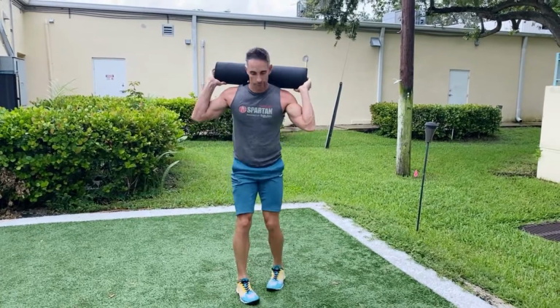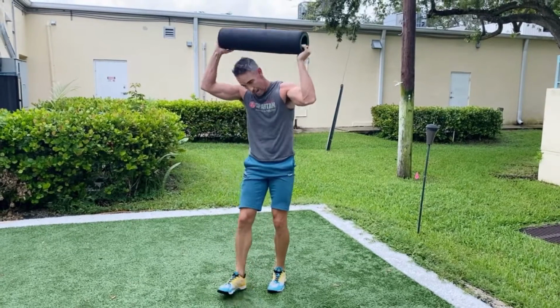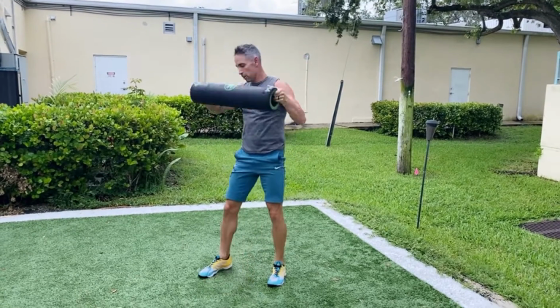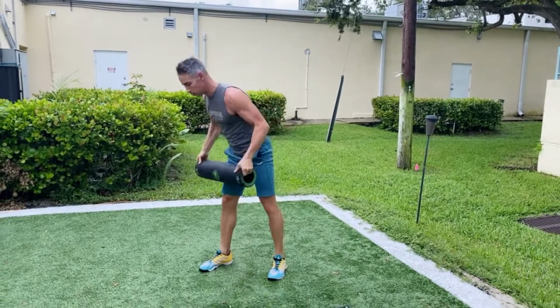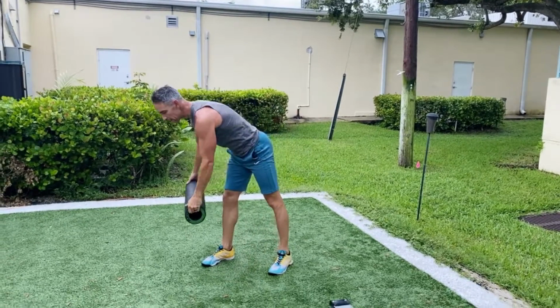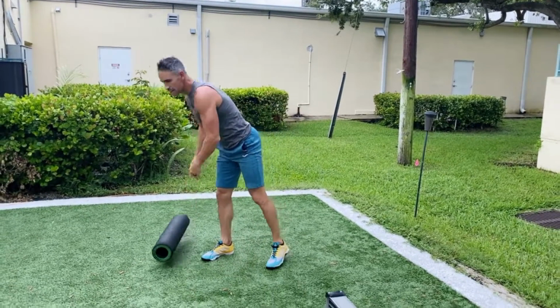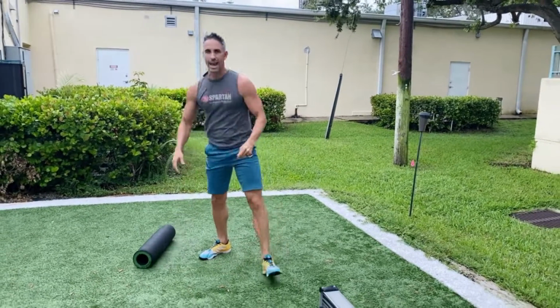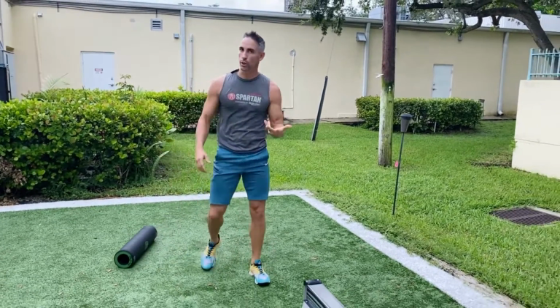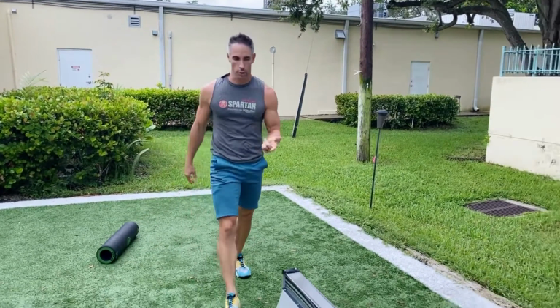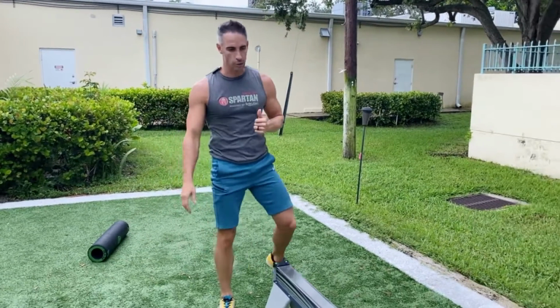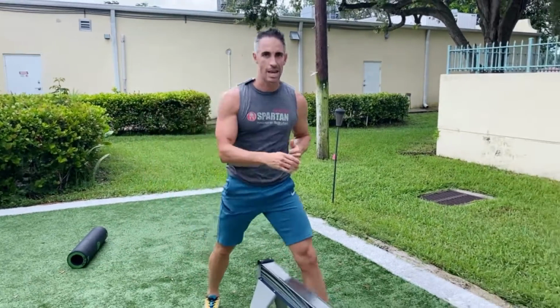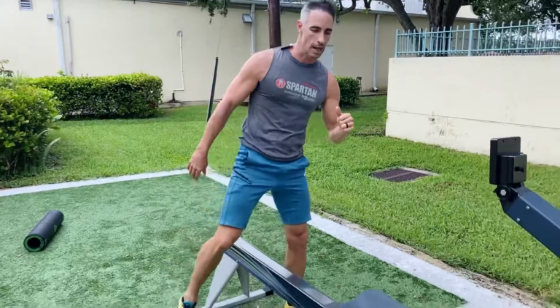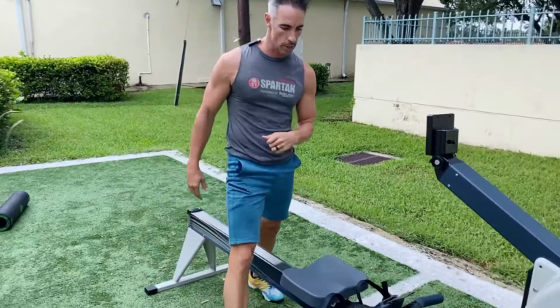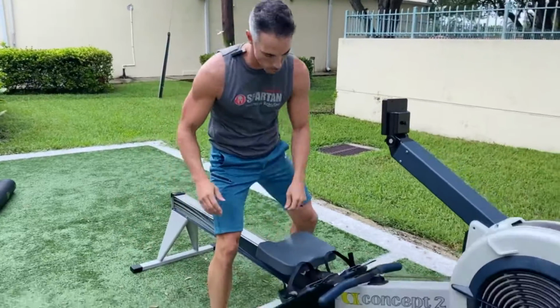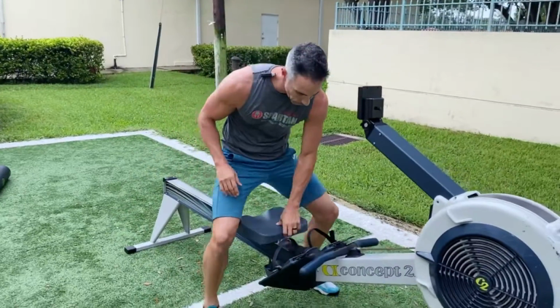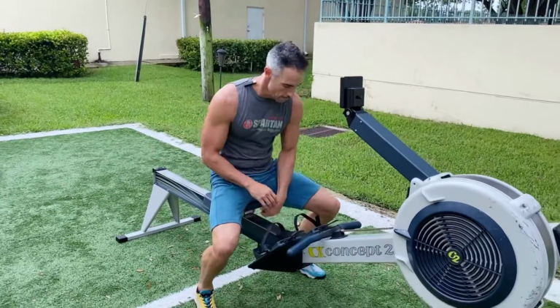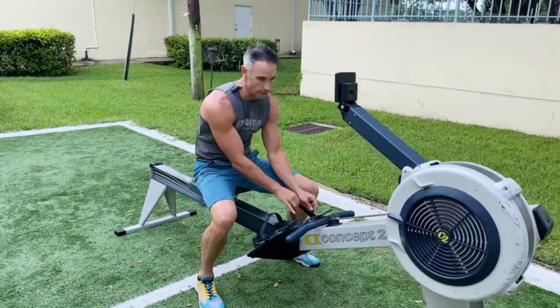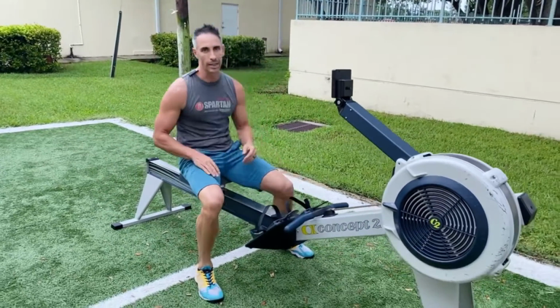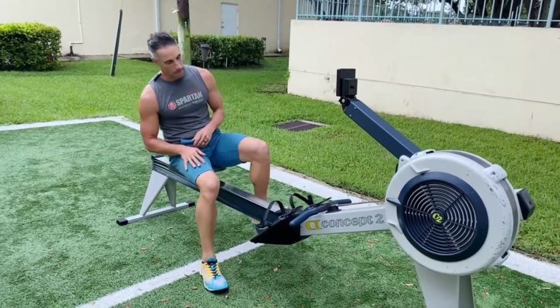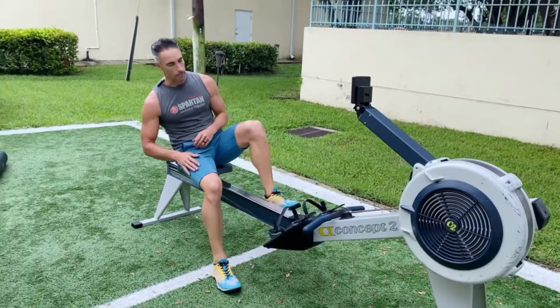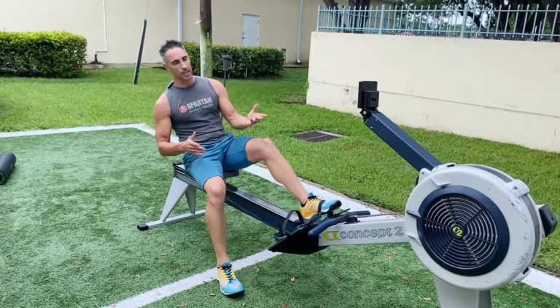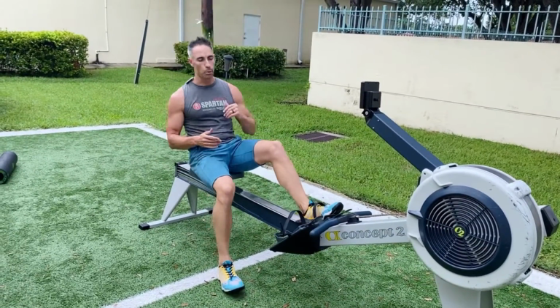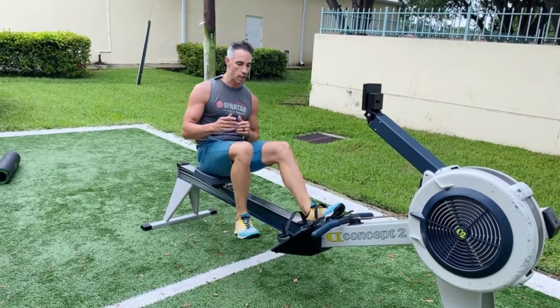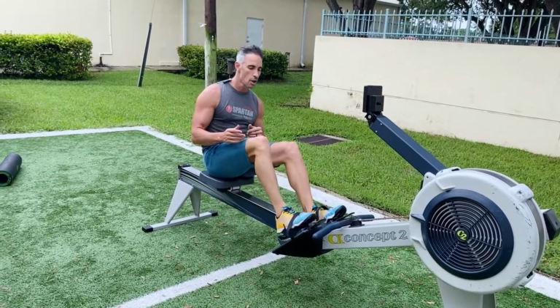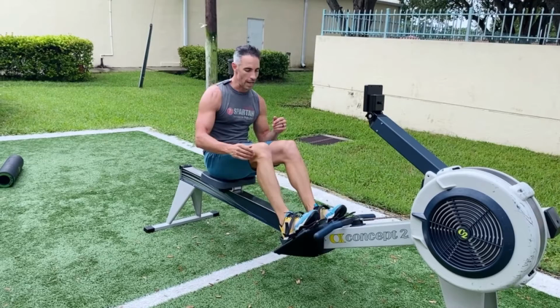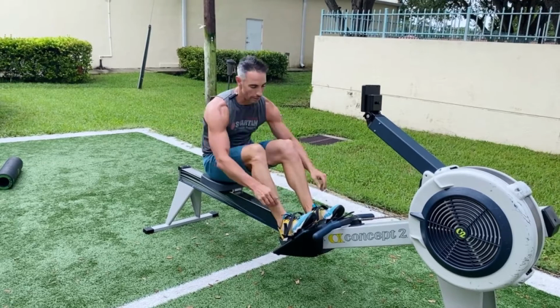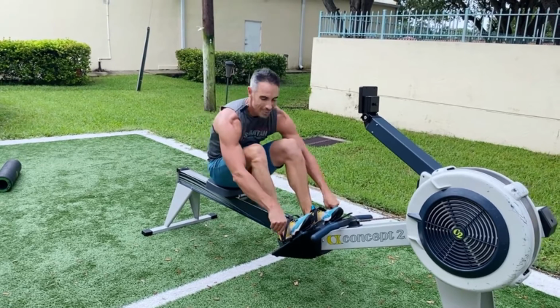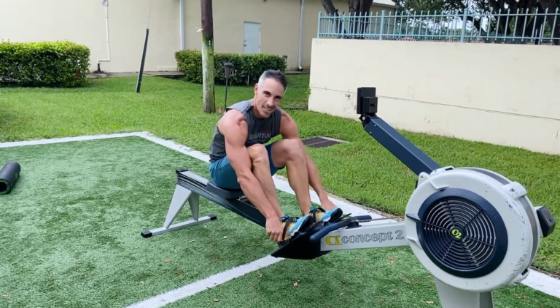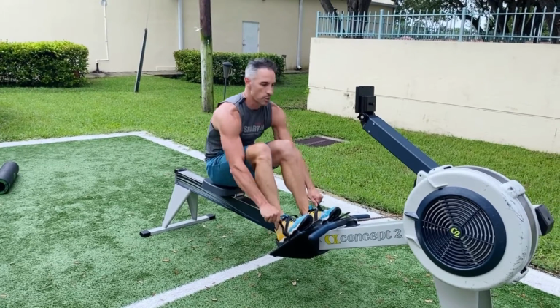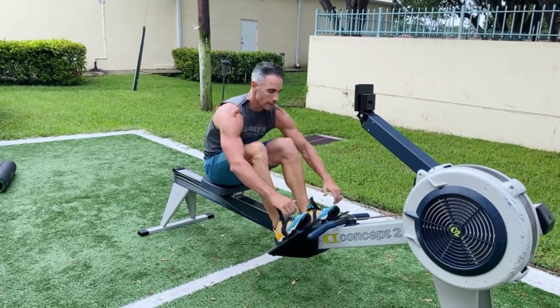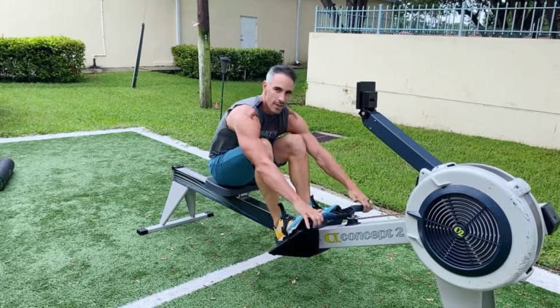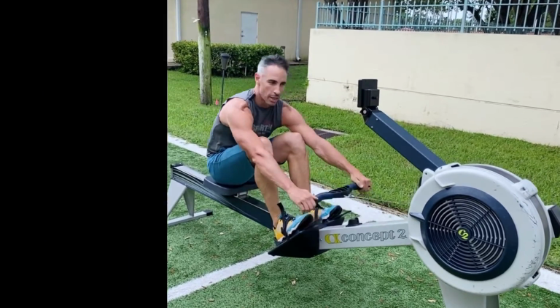After you've now pre-gassed or pre-loaded your legs, you must now utilize them on the row machine. People think that rowing might be upper body because you're pulling a chain, when in actuality, 60% of rowing is through the legs.